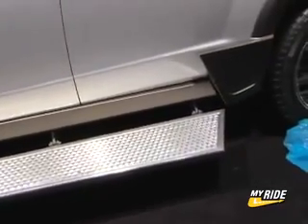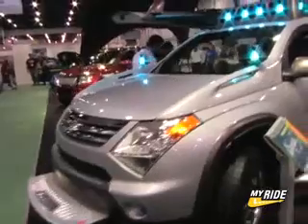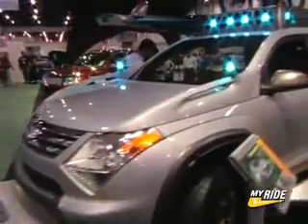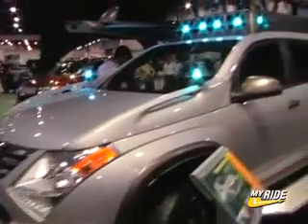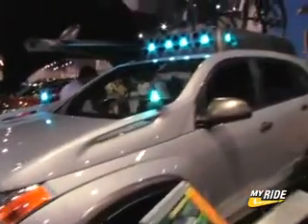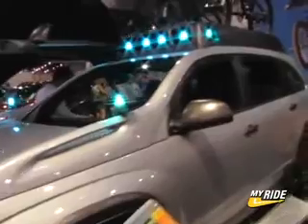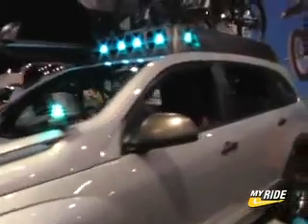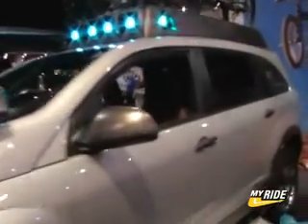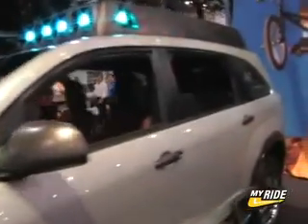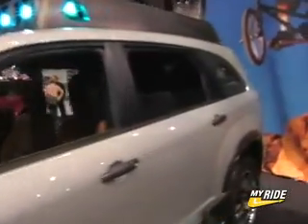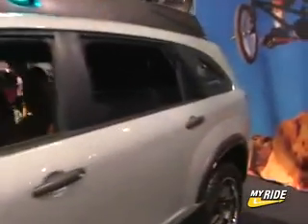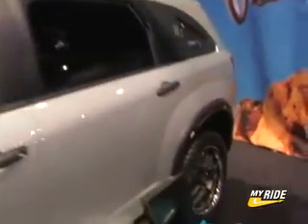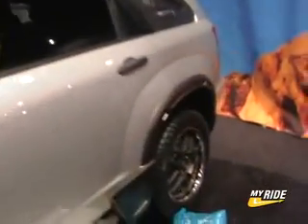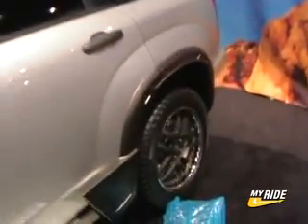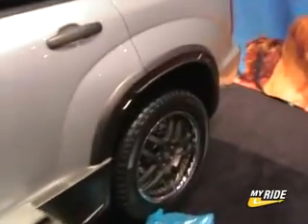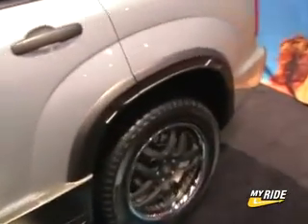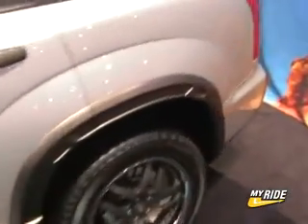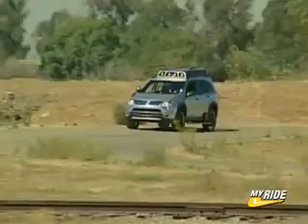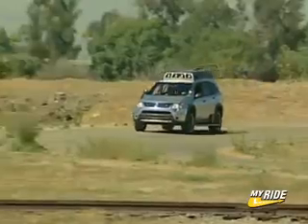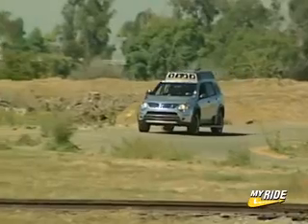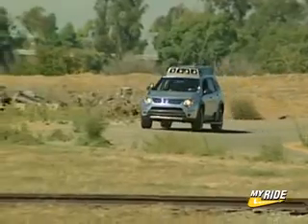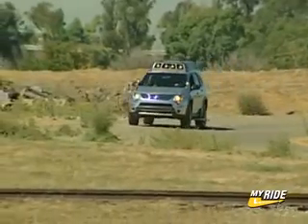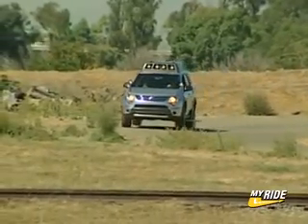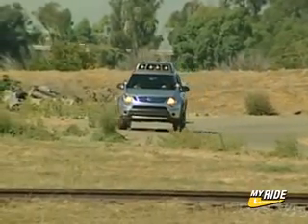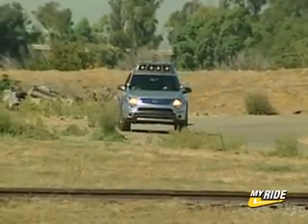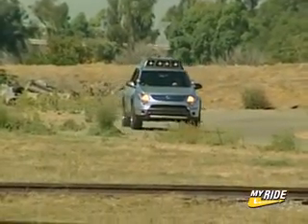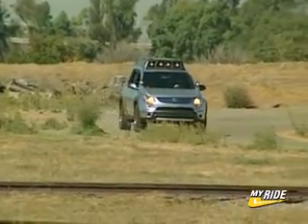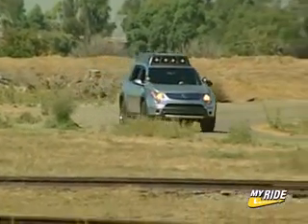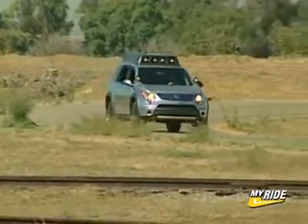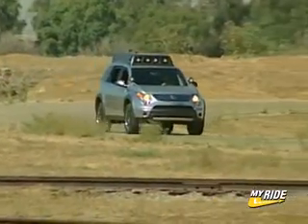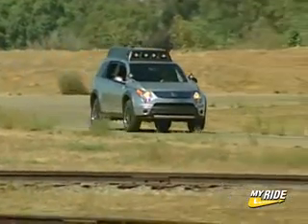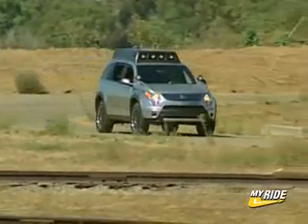We feel that the Basecamp XL7 is a great statement of where we are as a company. It goes anywhere, it can do anything, and it's ready no matter what your adventure may throw at you.